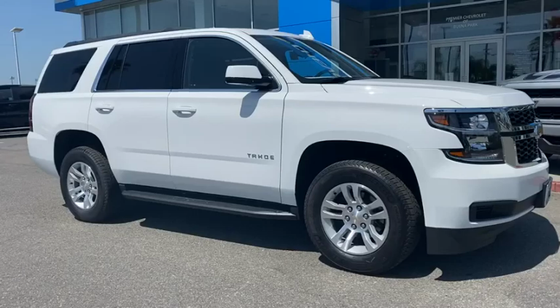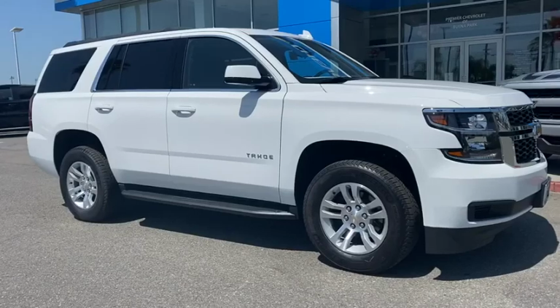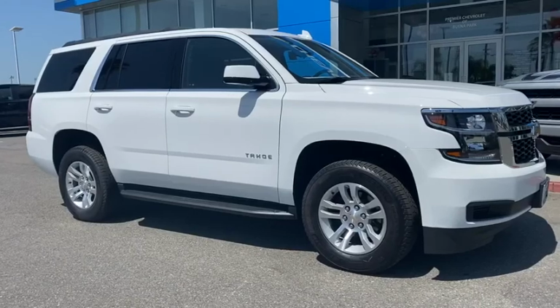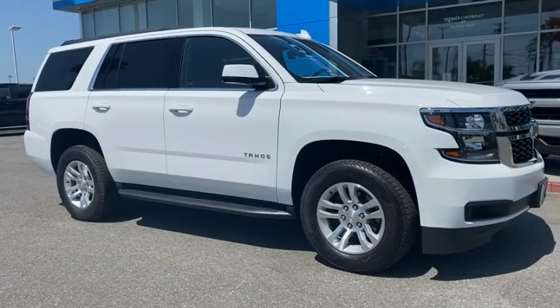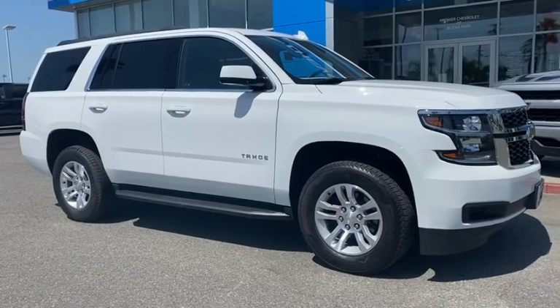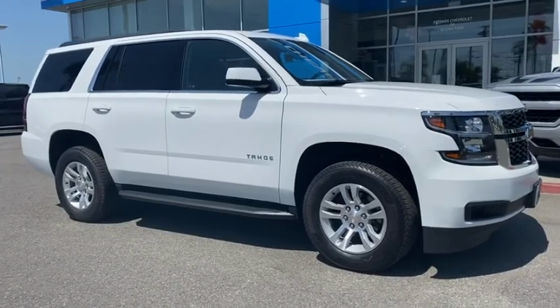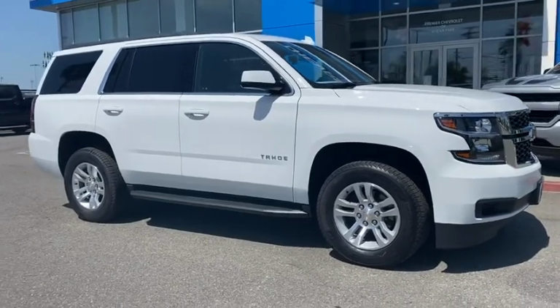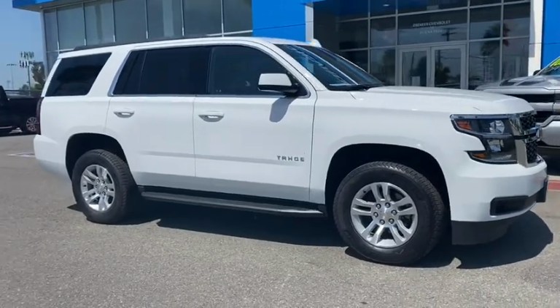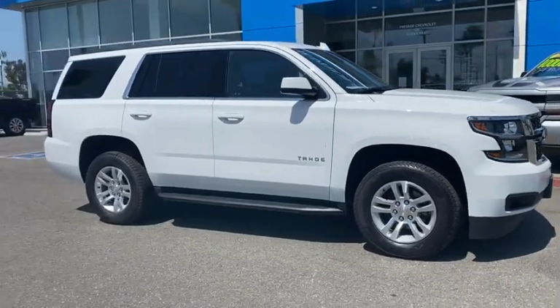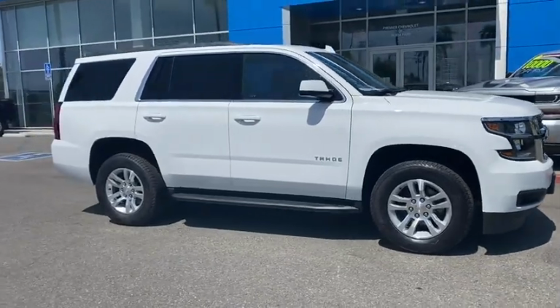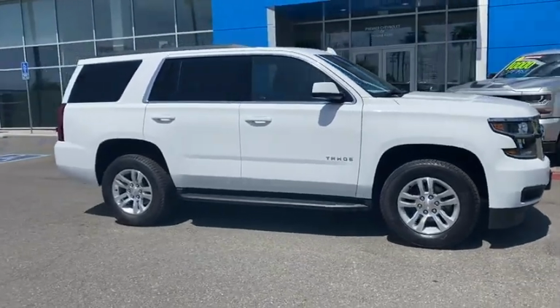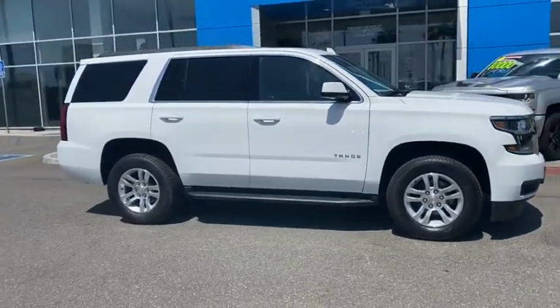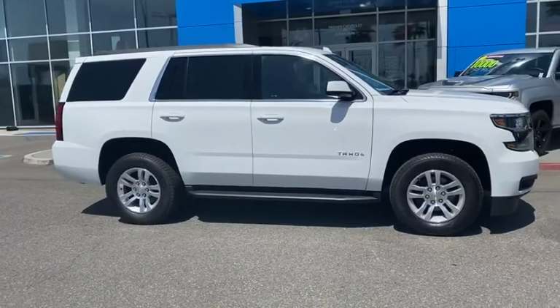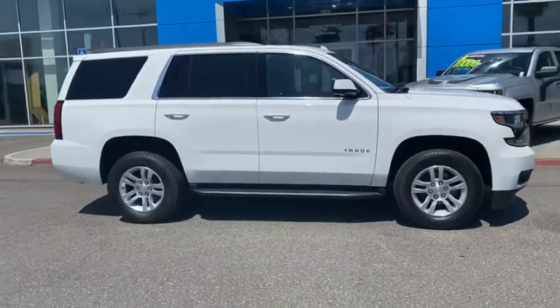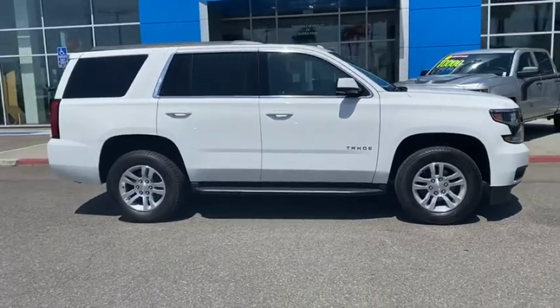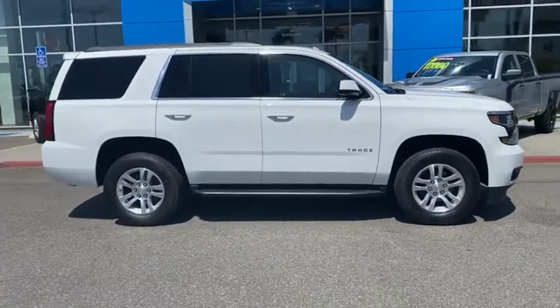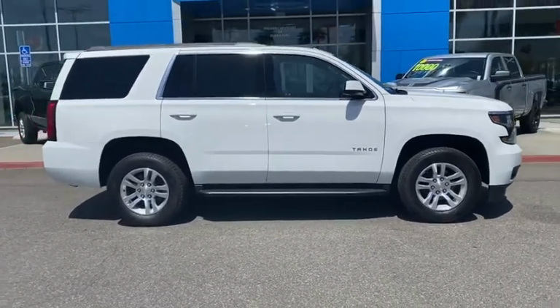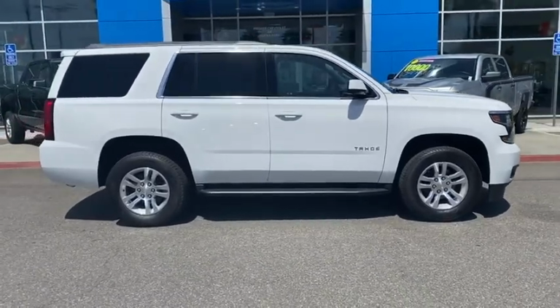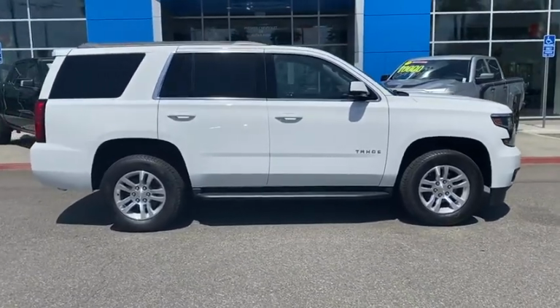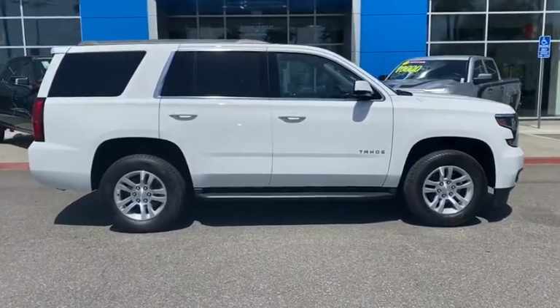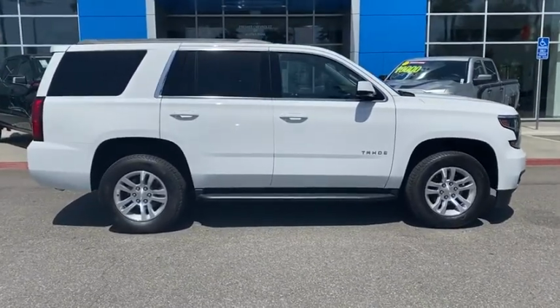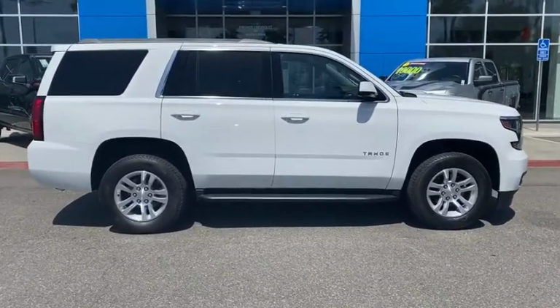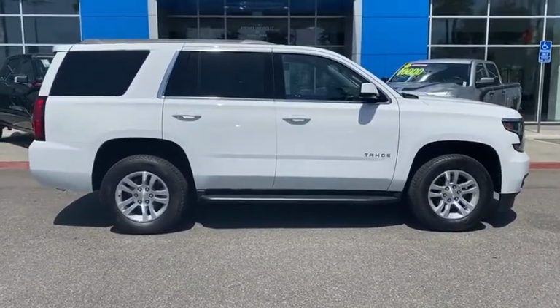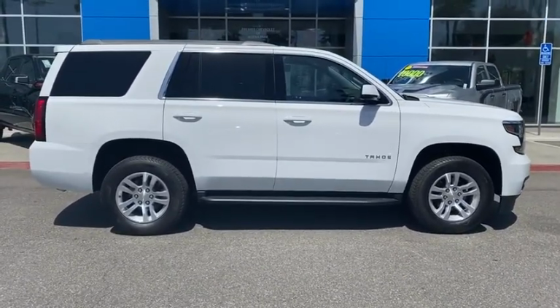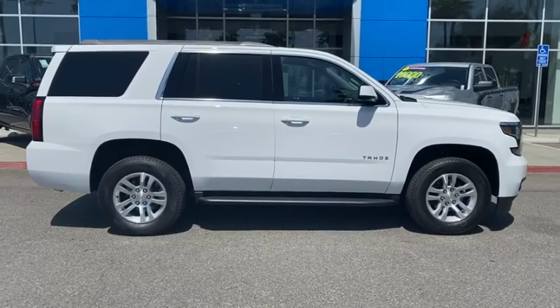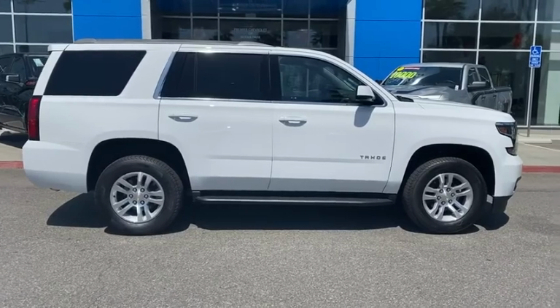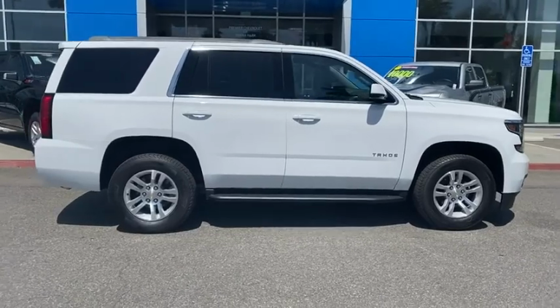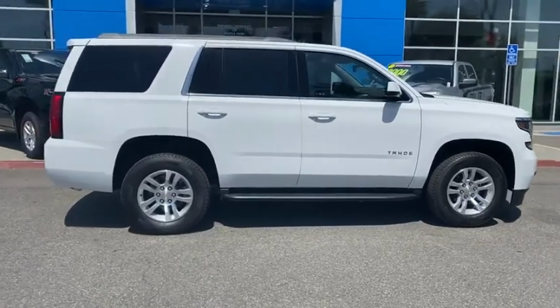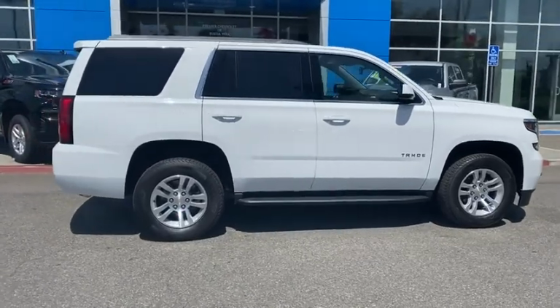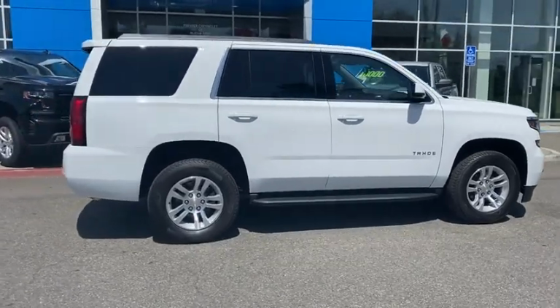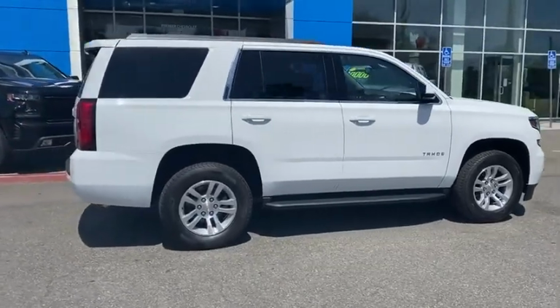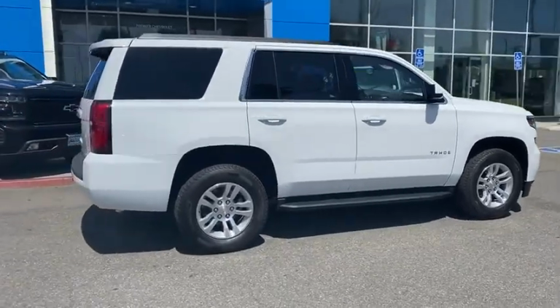Looking for the right vehicle? Check out the 2020 Chevrolet Tahoe. Tahoe has been the best-selling sports utility vehicle, accounting annually for more than 25% of all full-size SUV registrations in the United States.